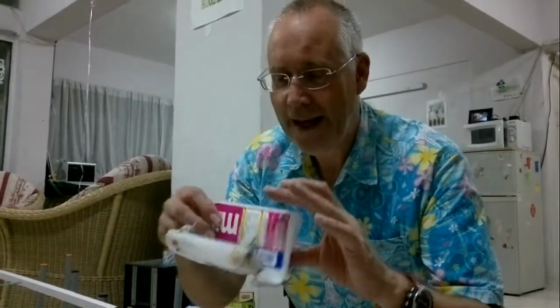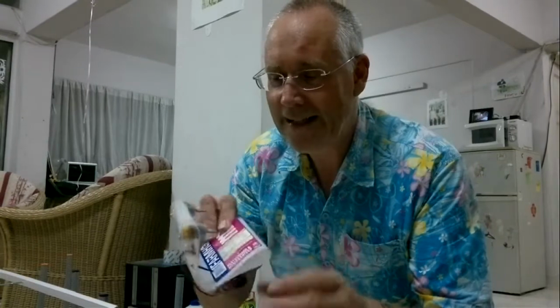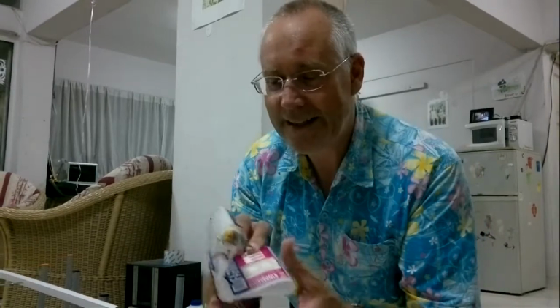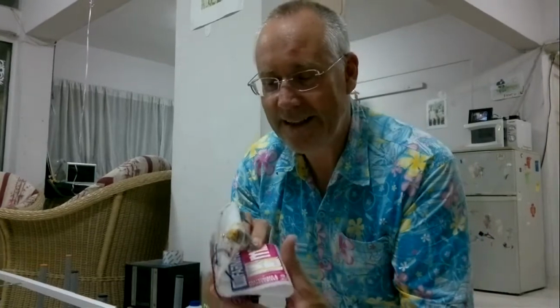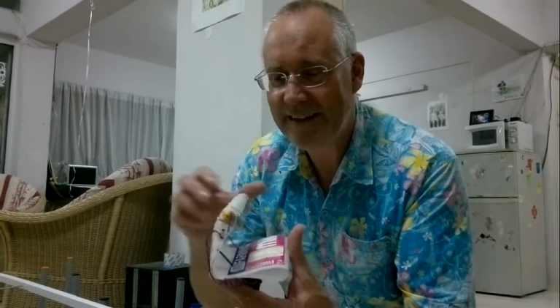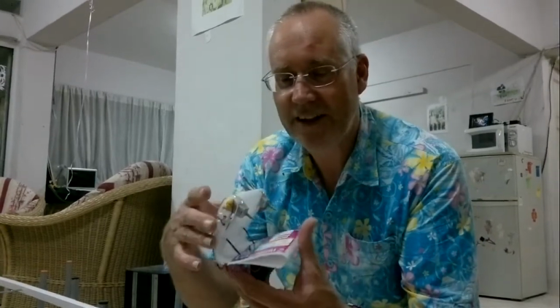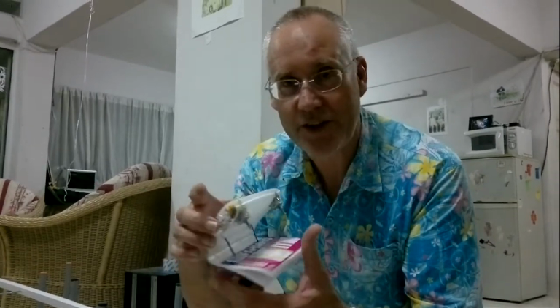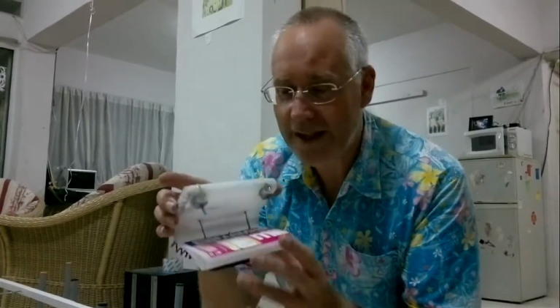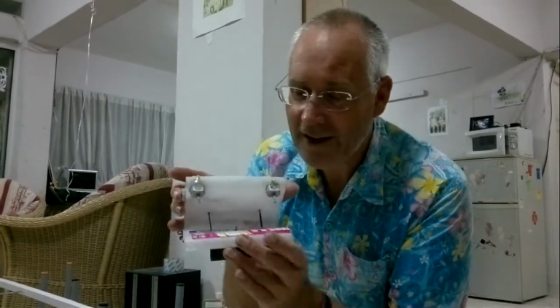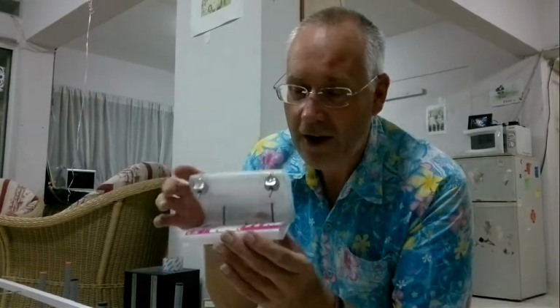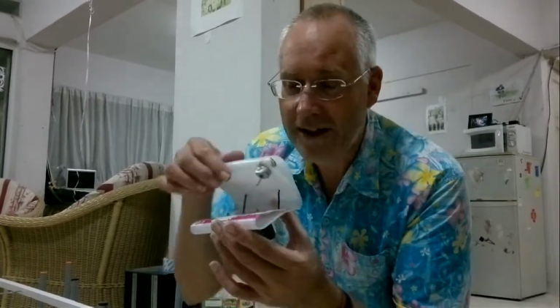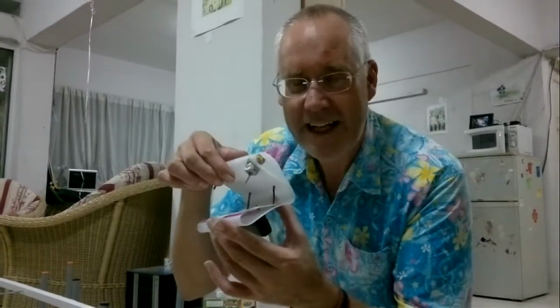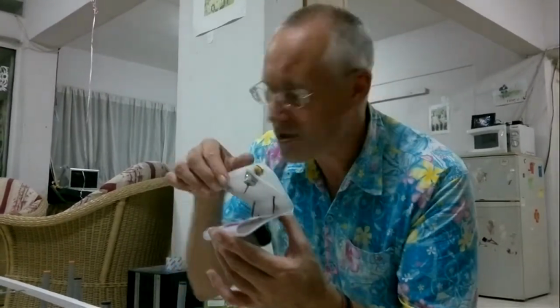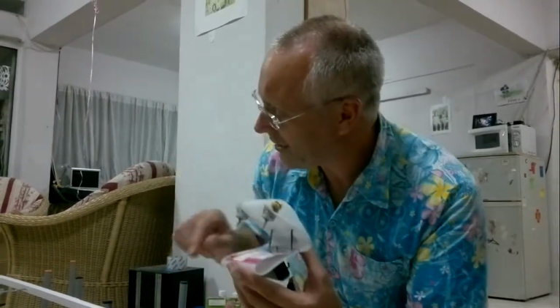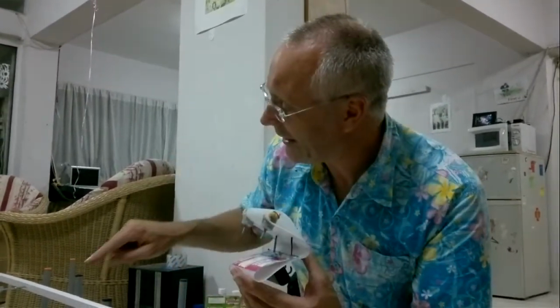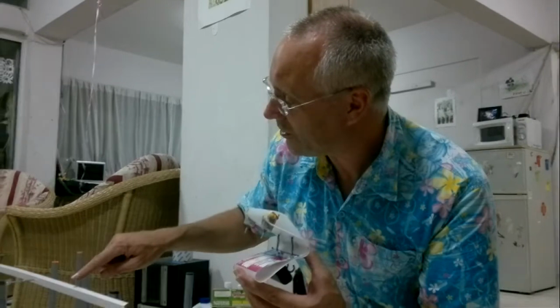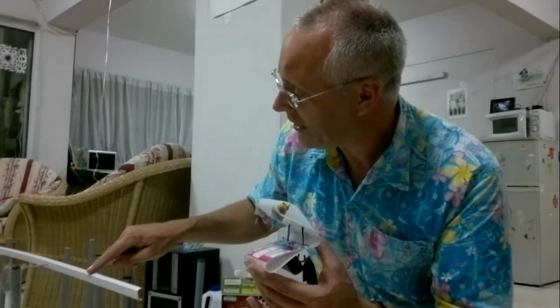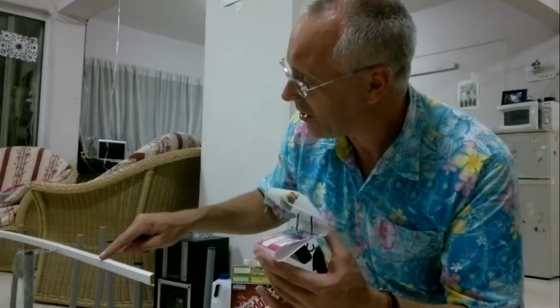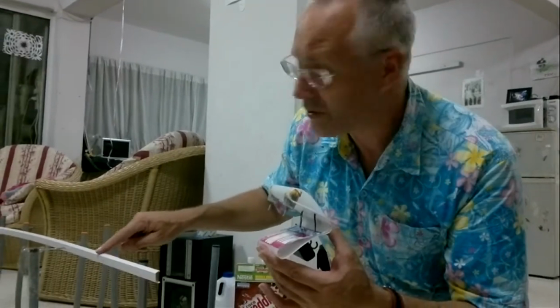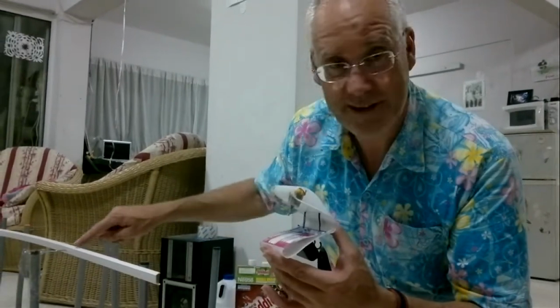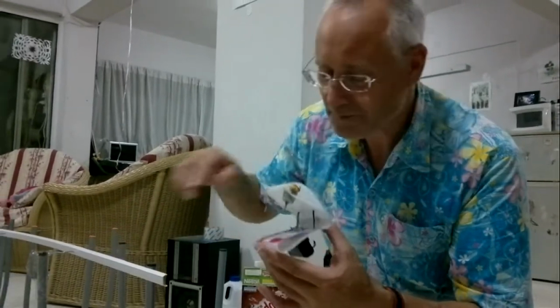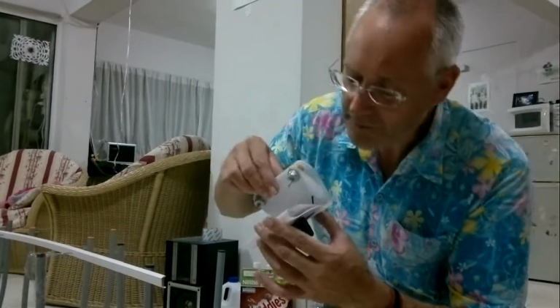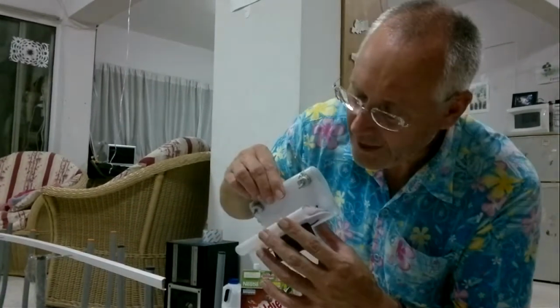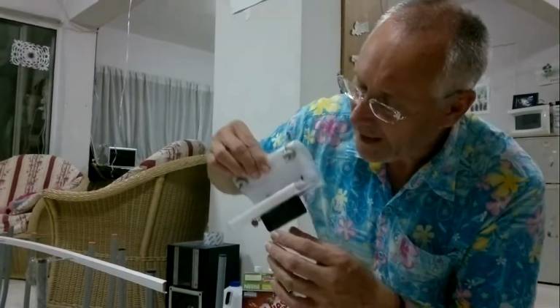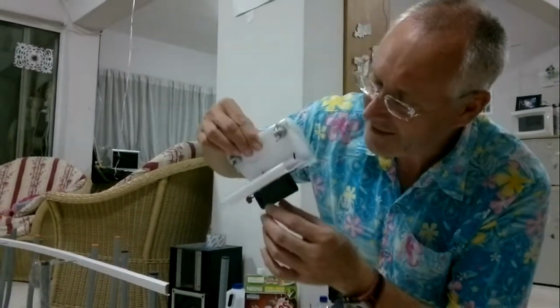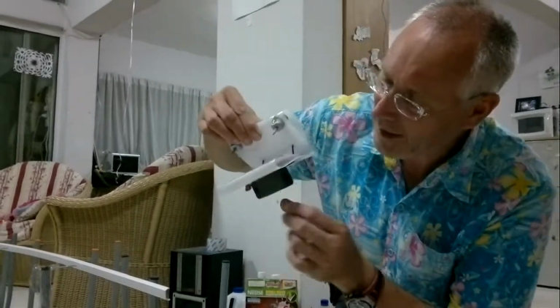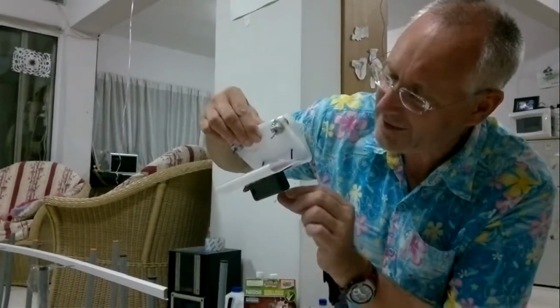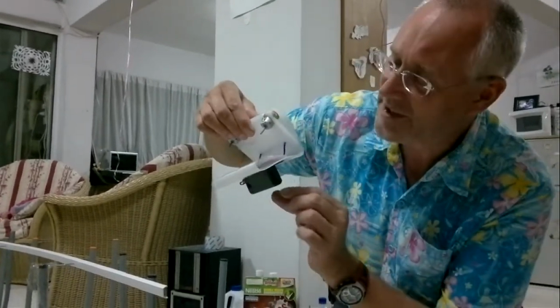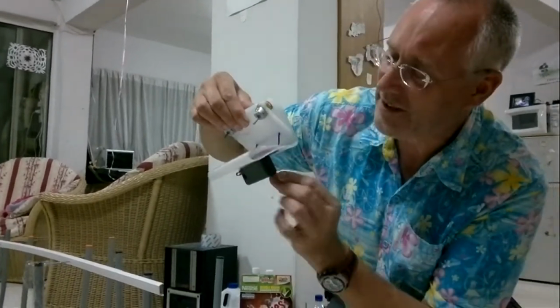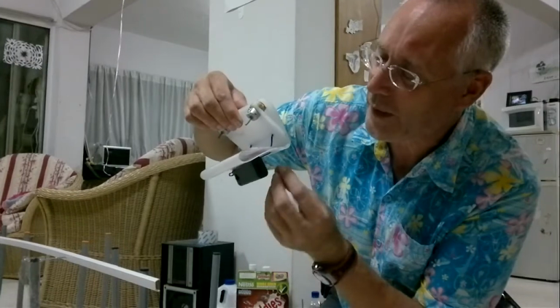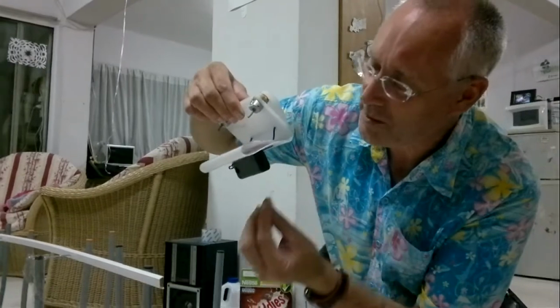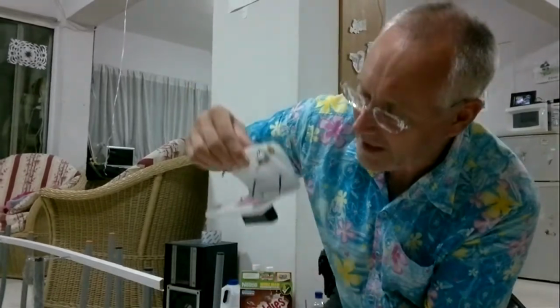The idea is that this is going to ride on a track made out of conduit, and it's just balanced such that the weight should be down.